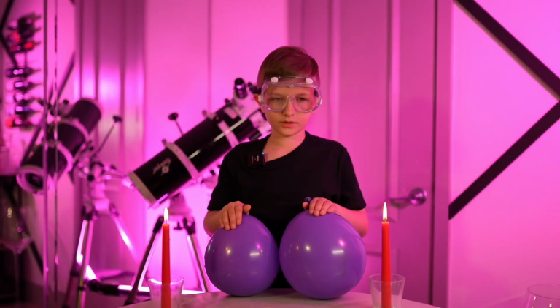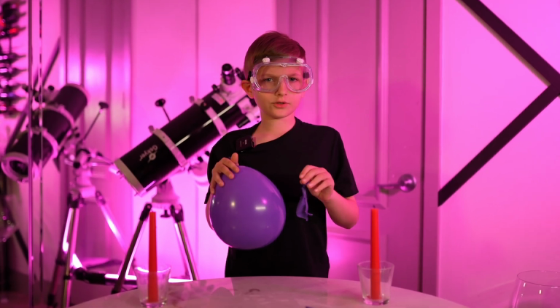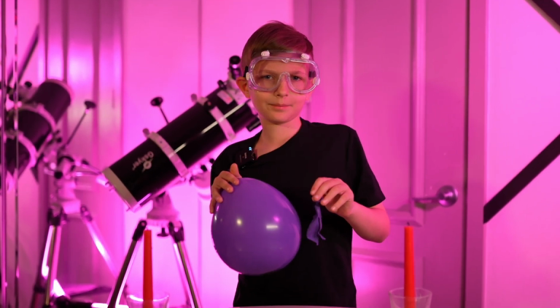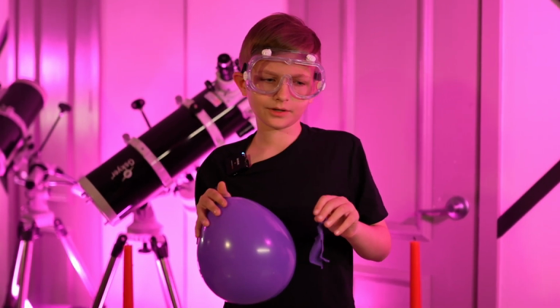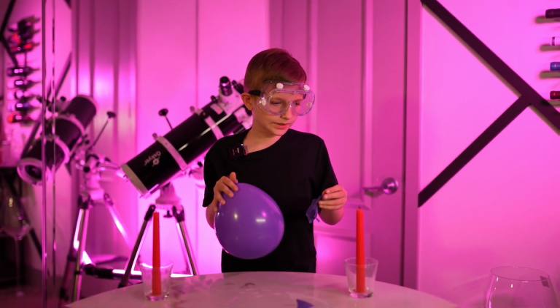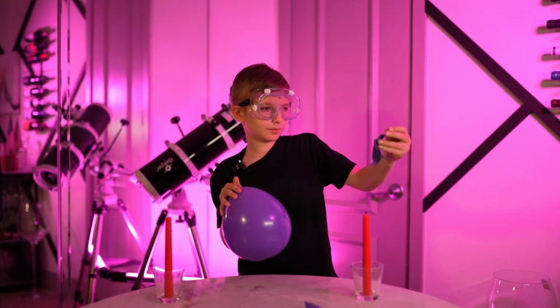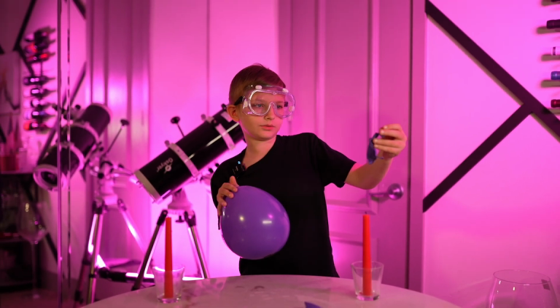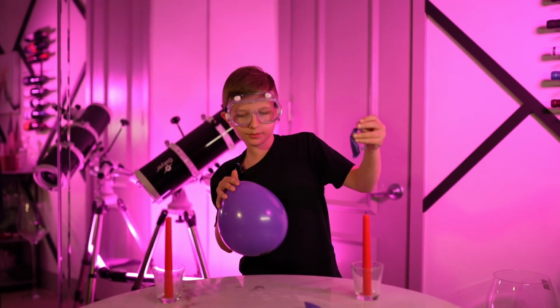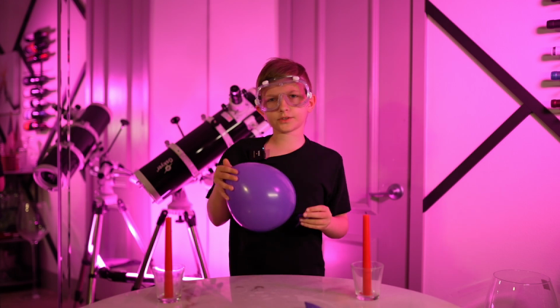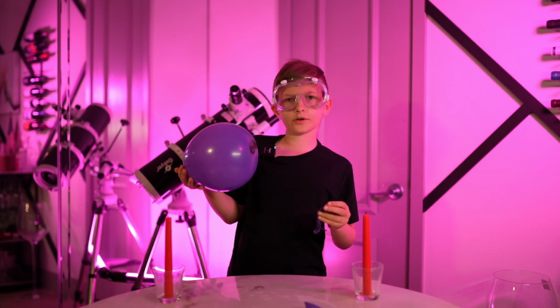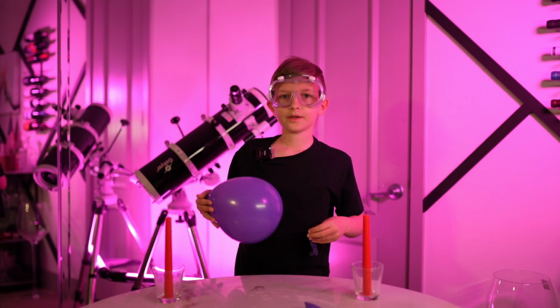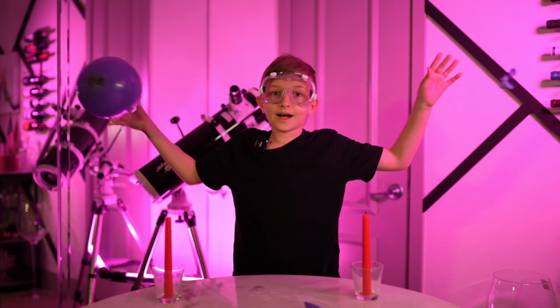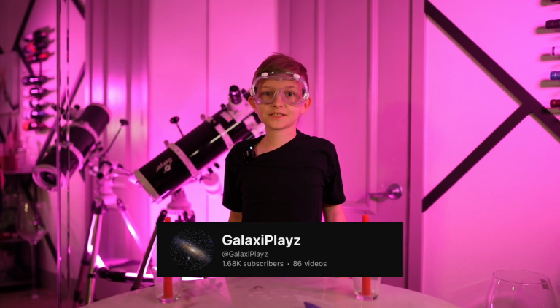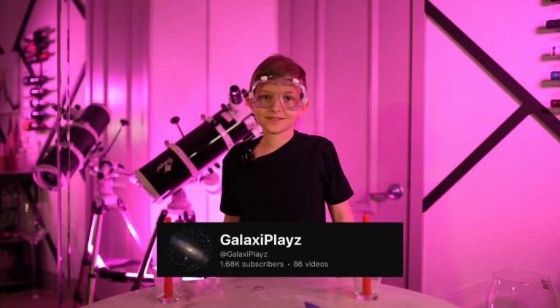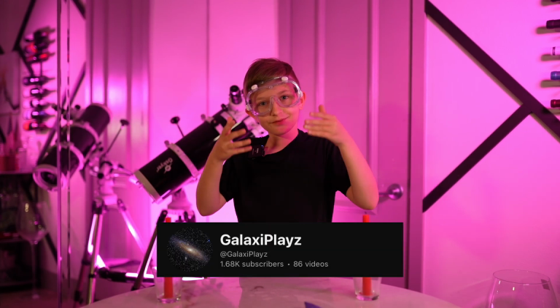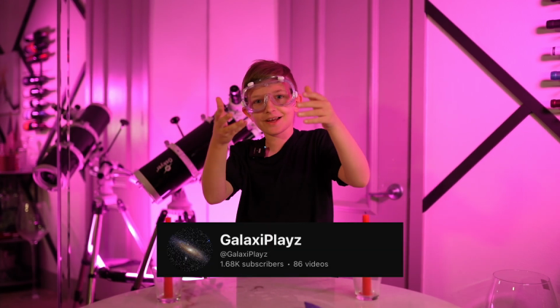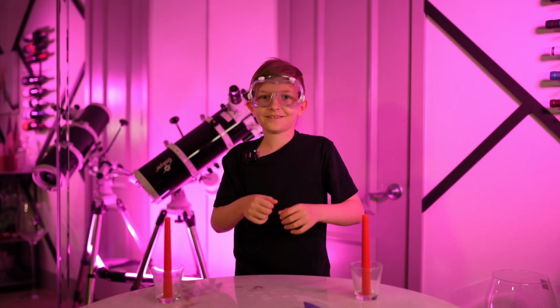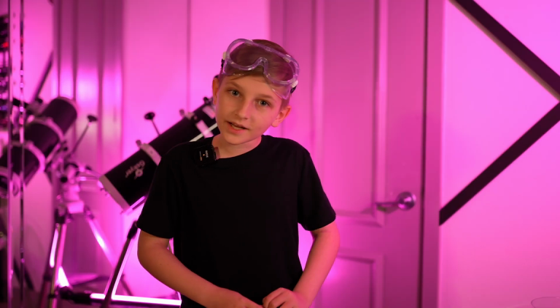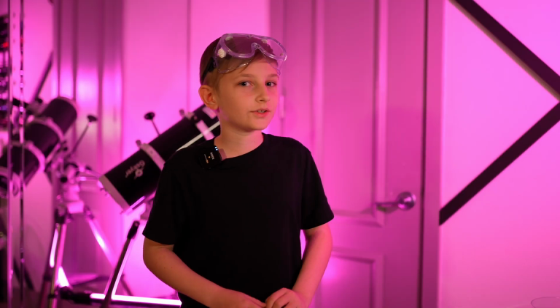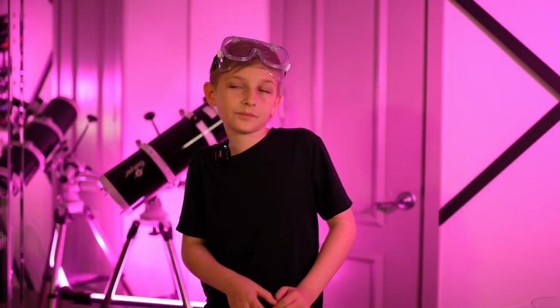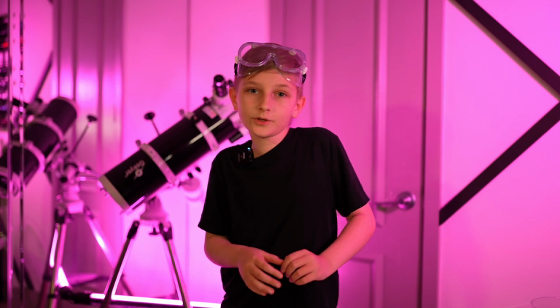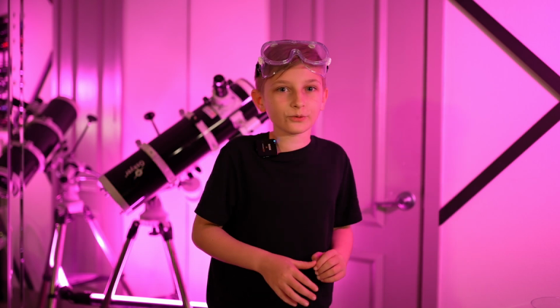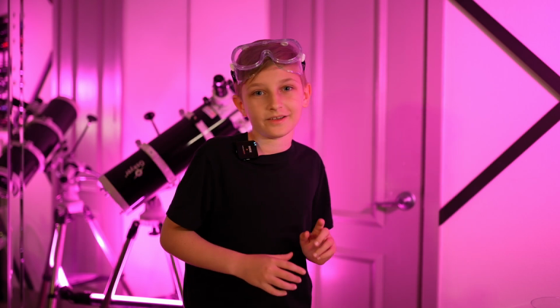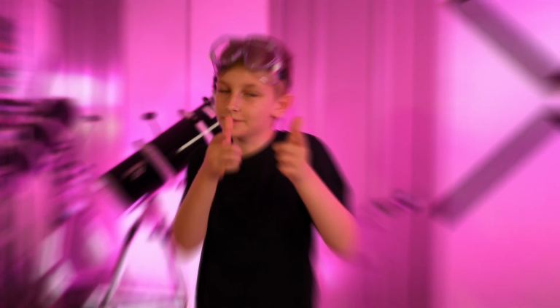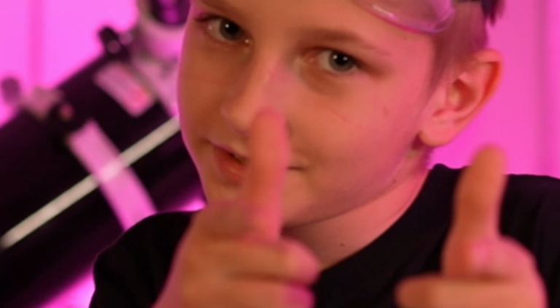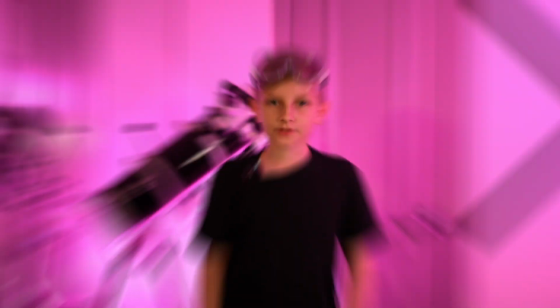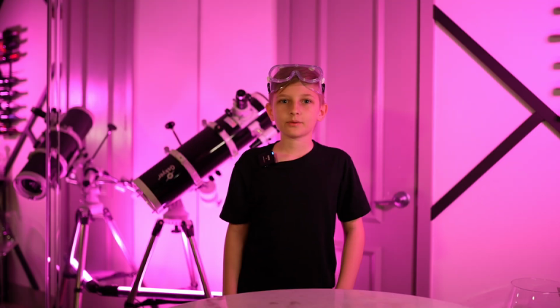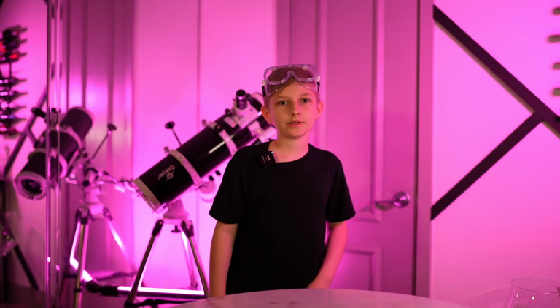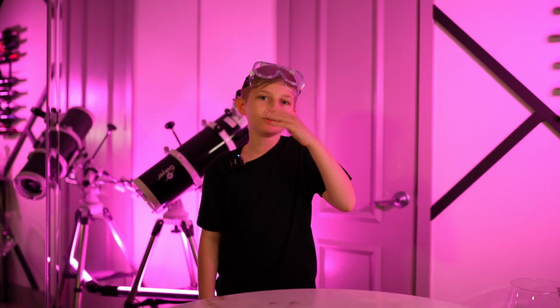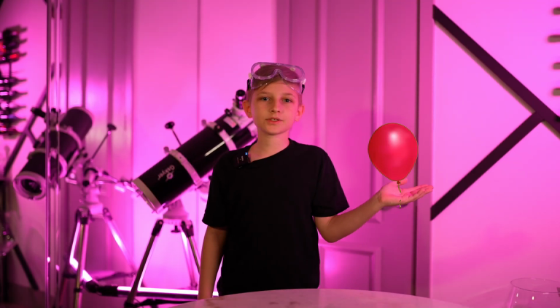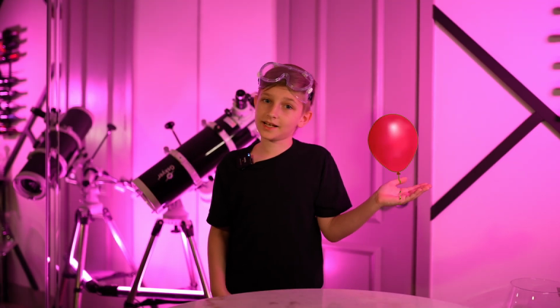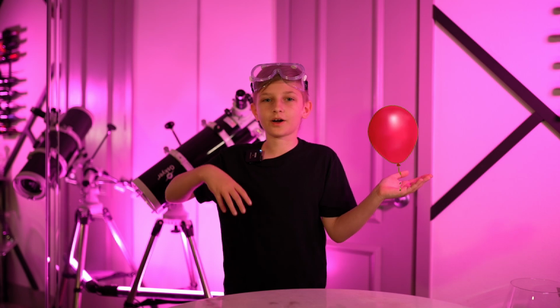Do you know what happened here? Why did one balloon blow up but not the other? I'm GalaxyPlays. Let's figure it out. Today we're gonna do something really cool and surprising. Today we're going to play with balloons and fire.